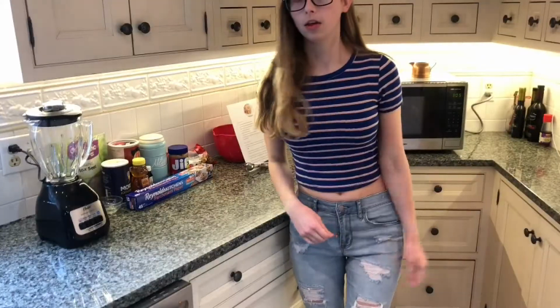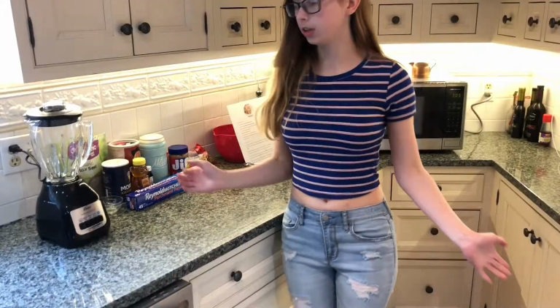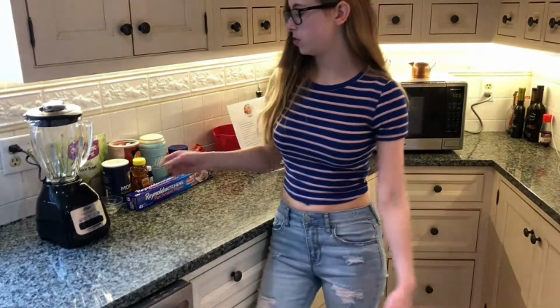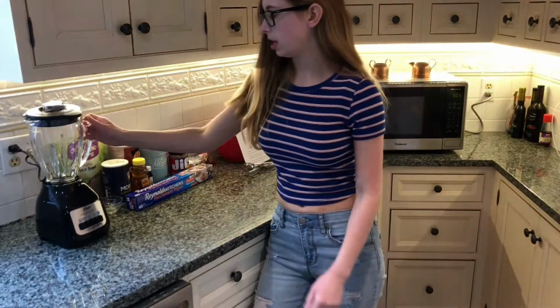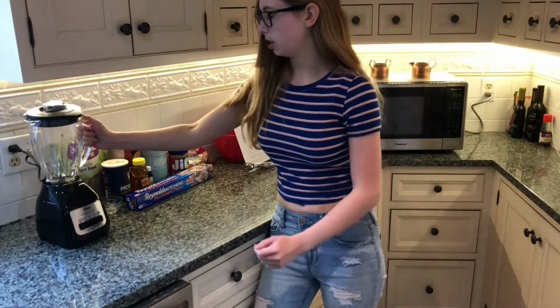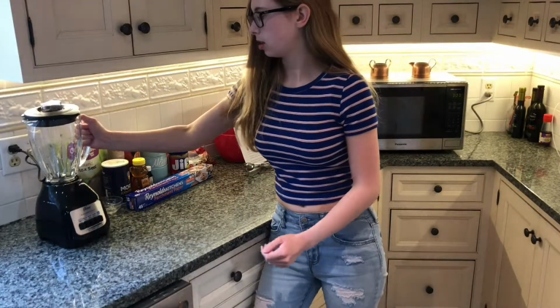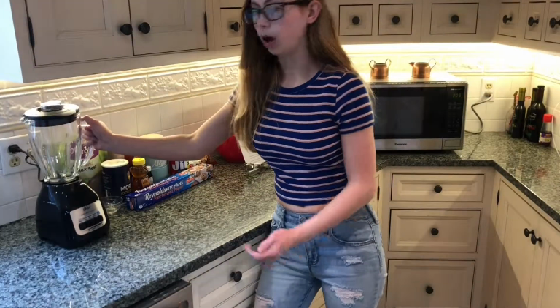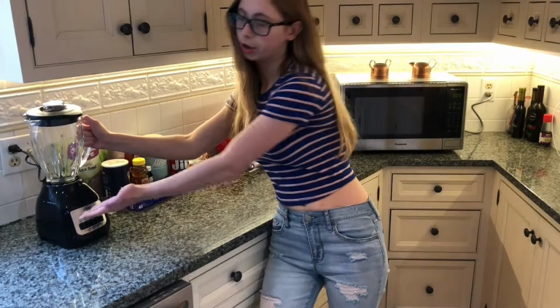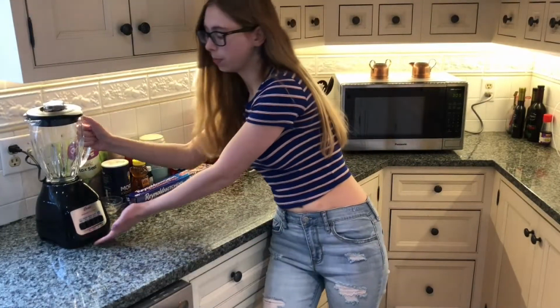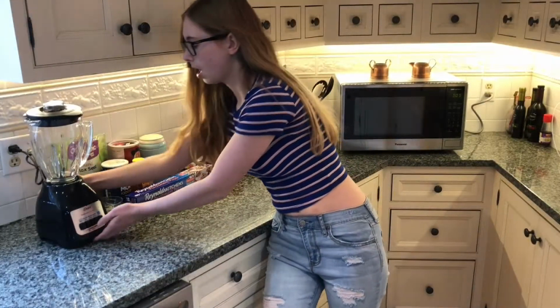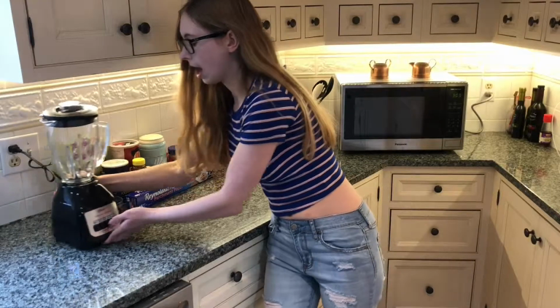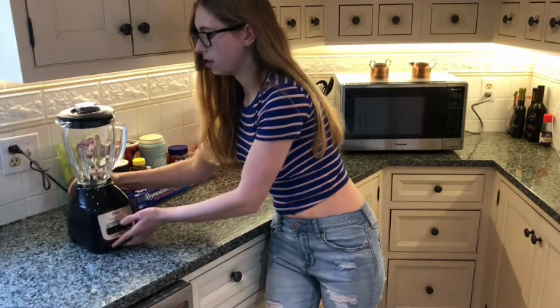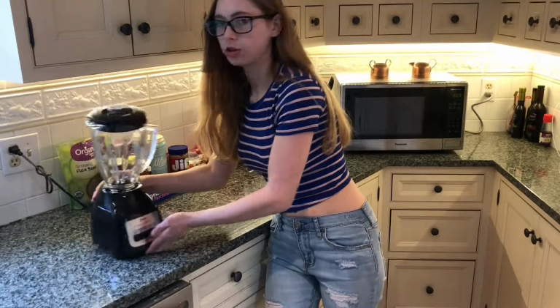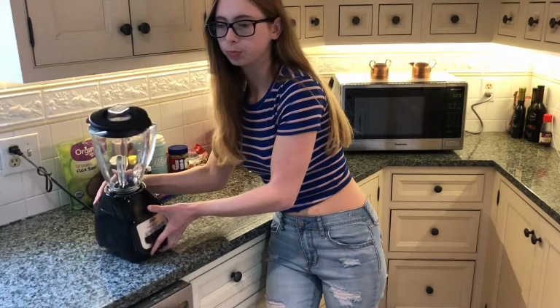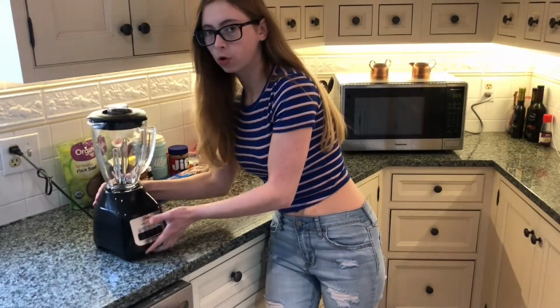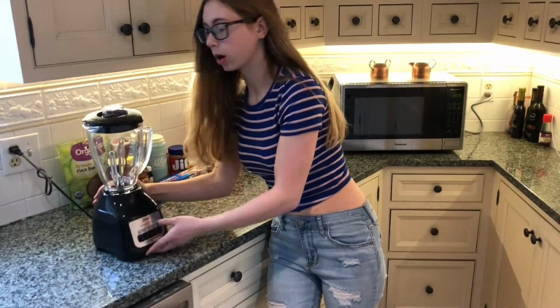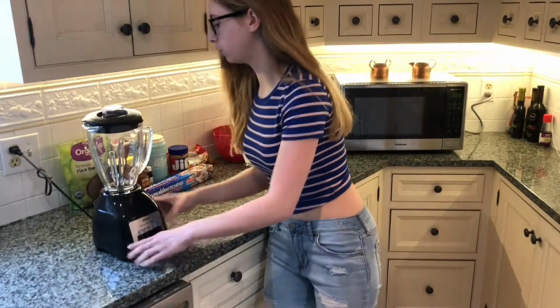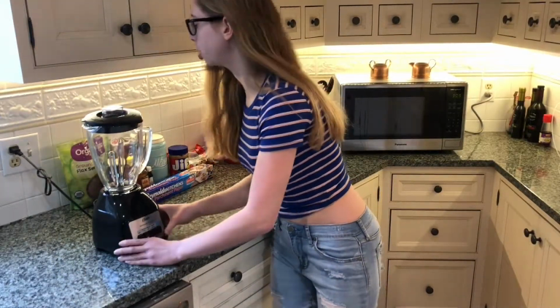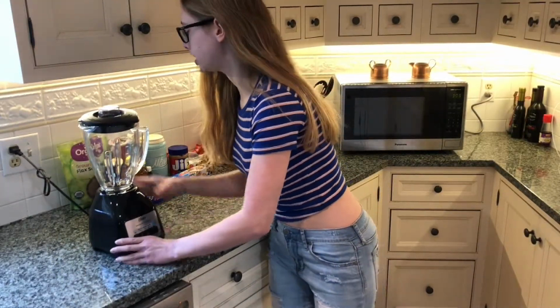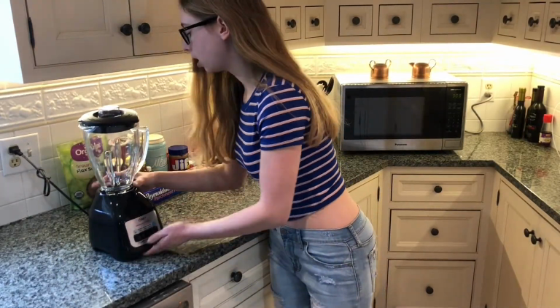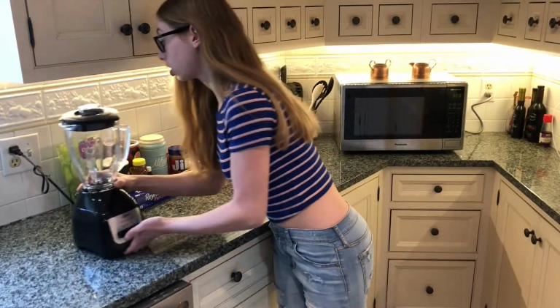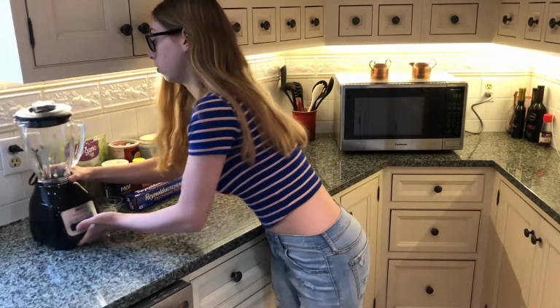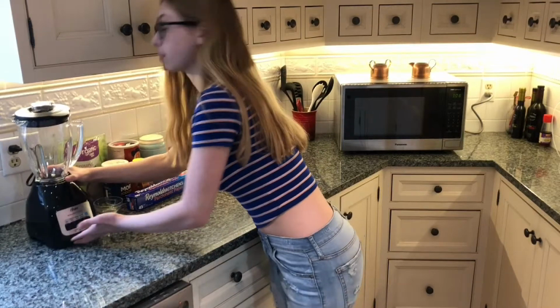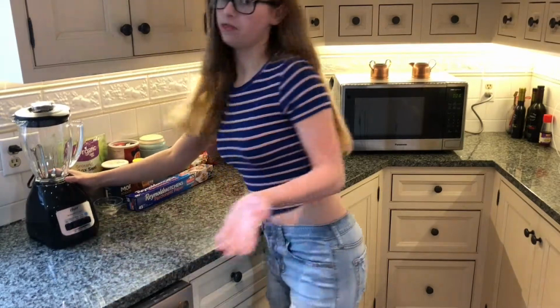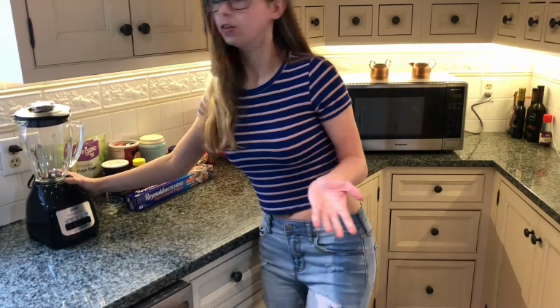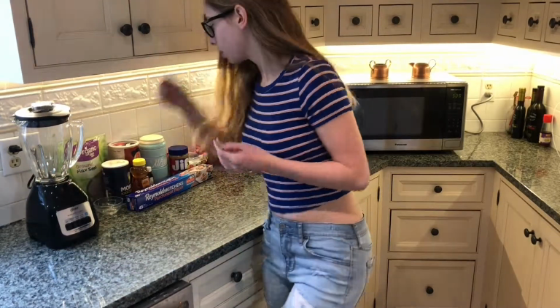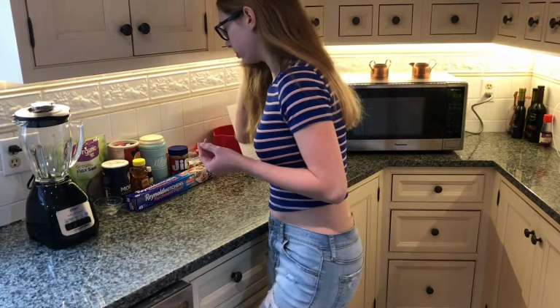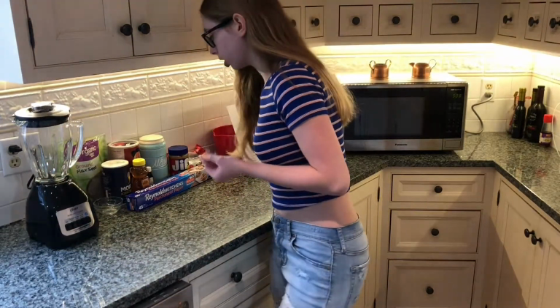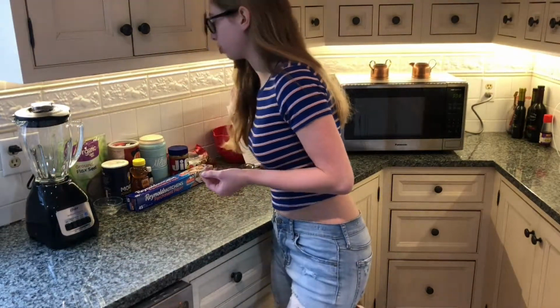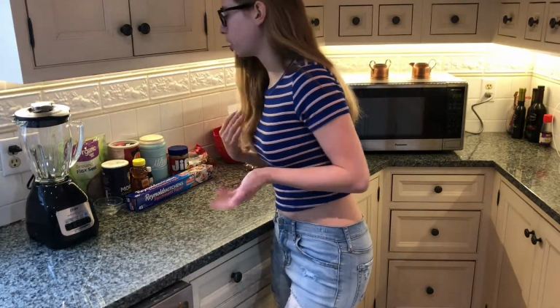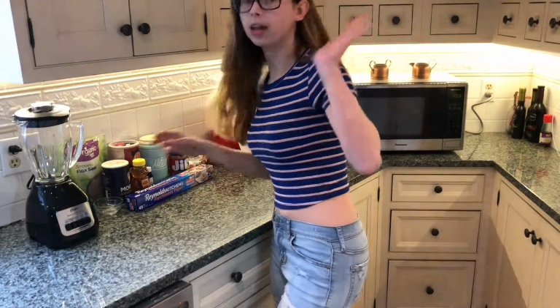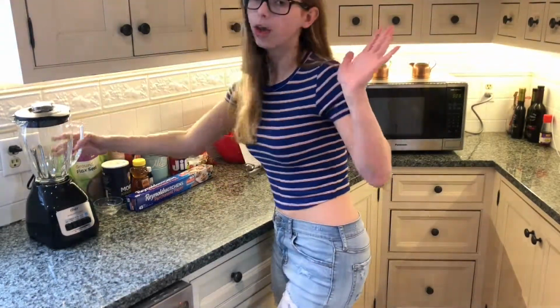All the stuff you need is a blender. I have never used this blender before — it's brand new, just opened today, so this might be a fail. I'm not sure how to use this blender, but it's okay.